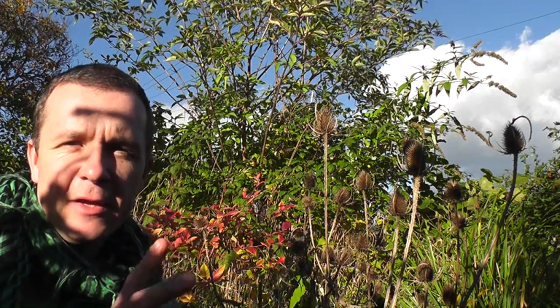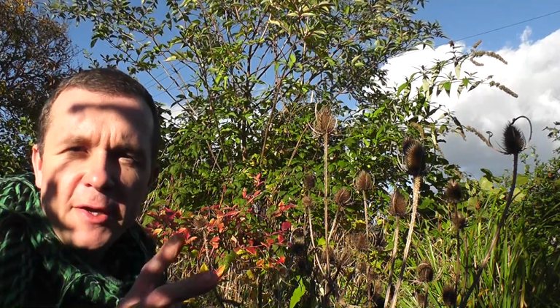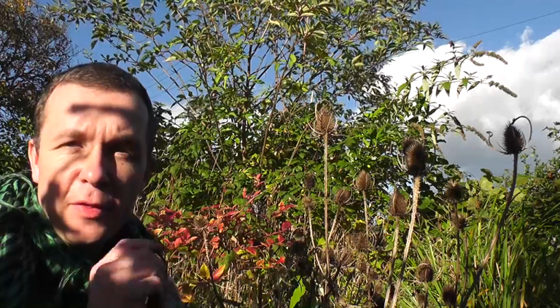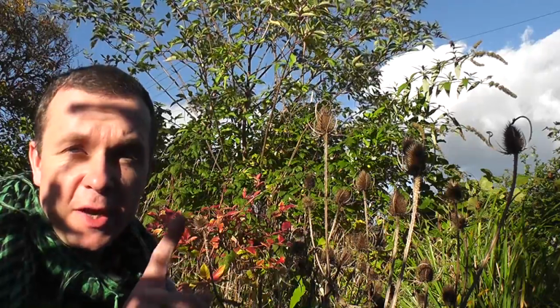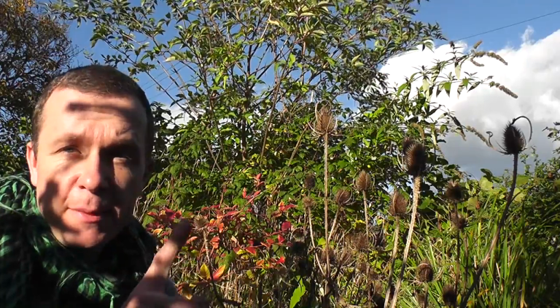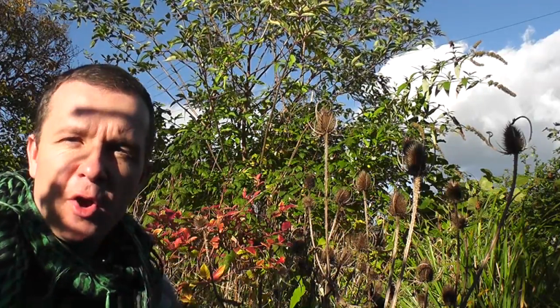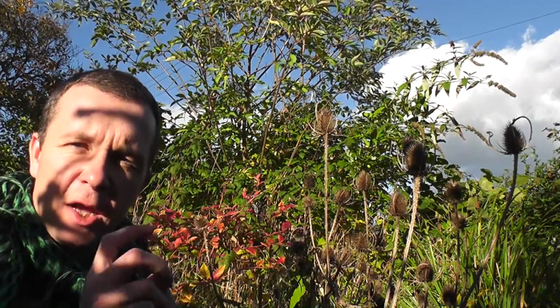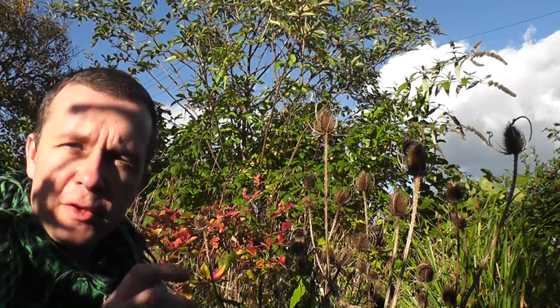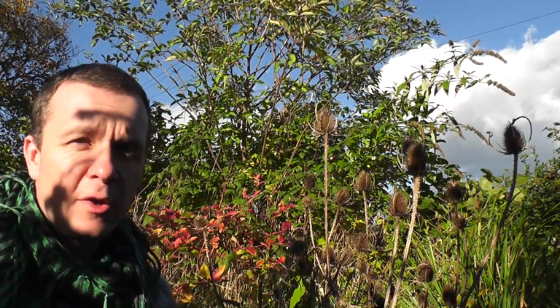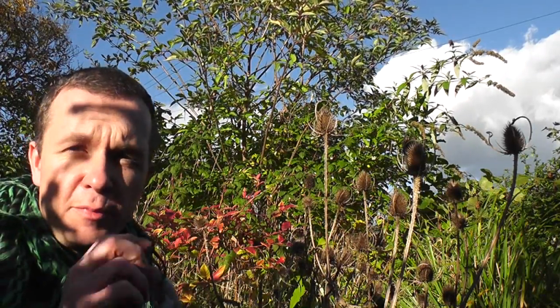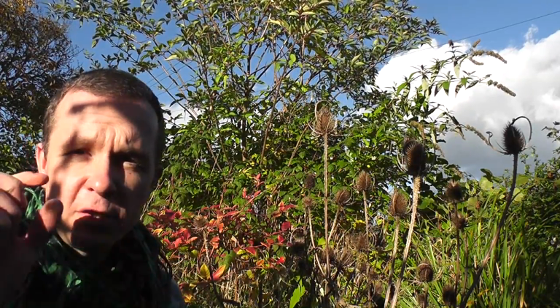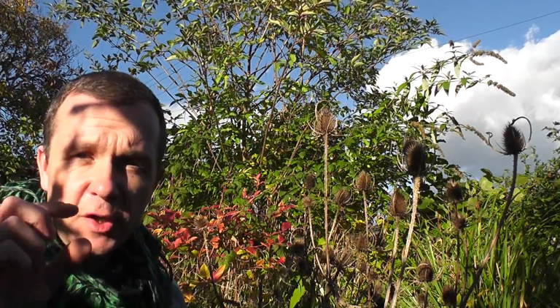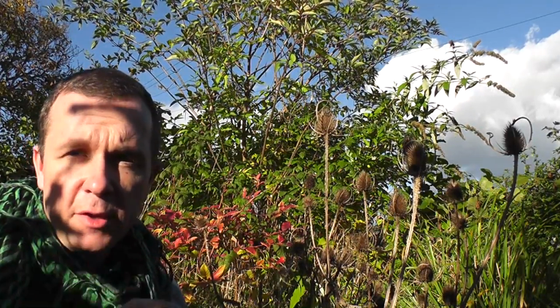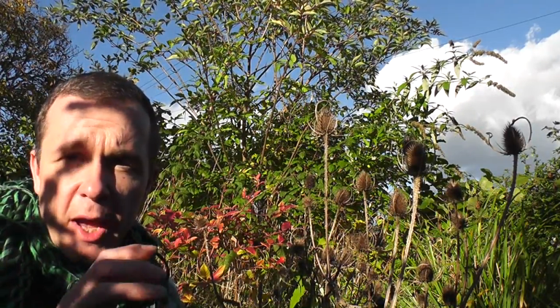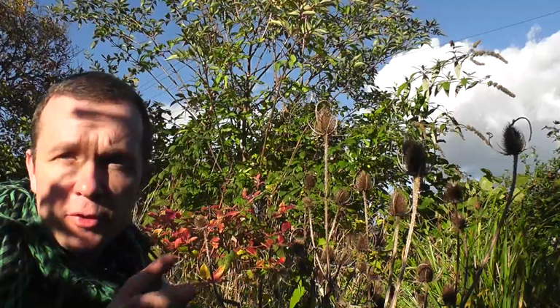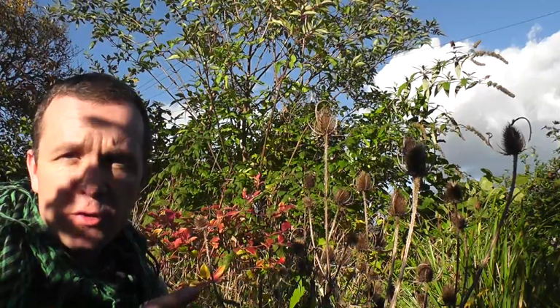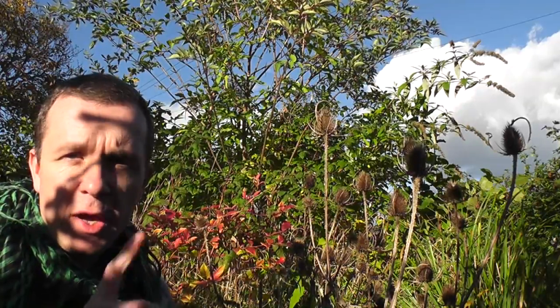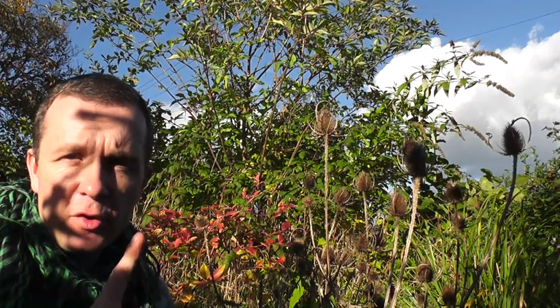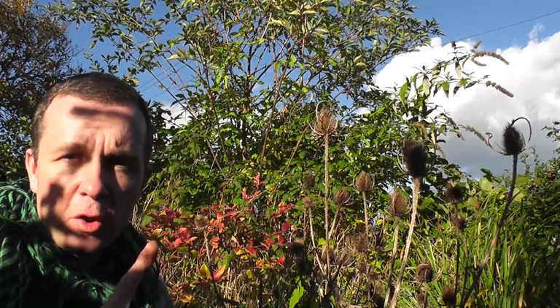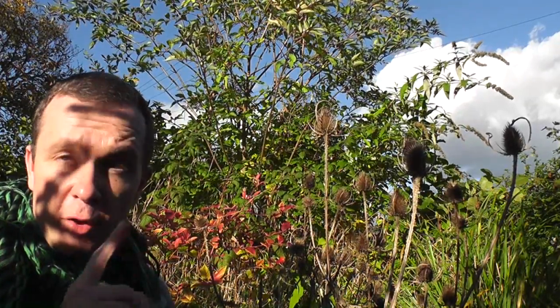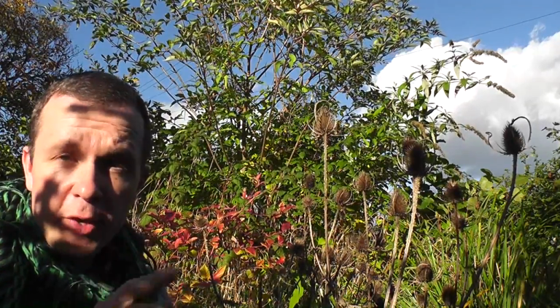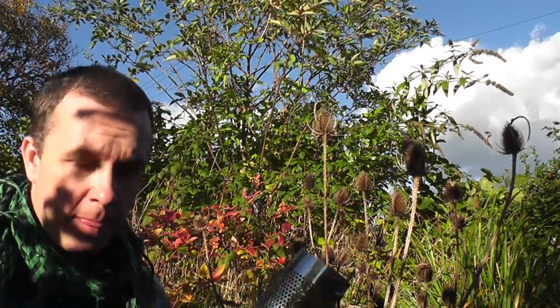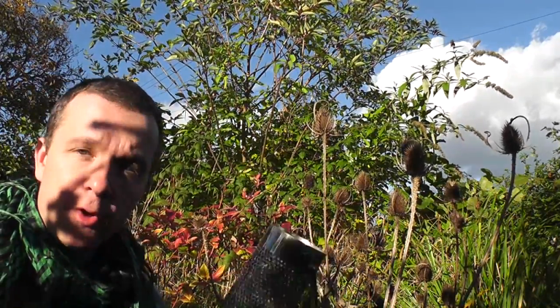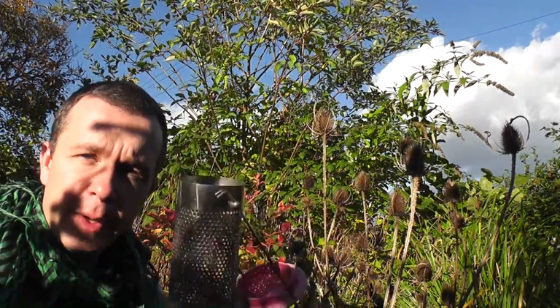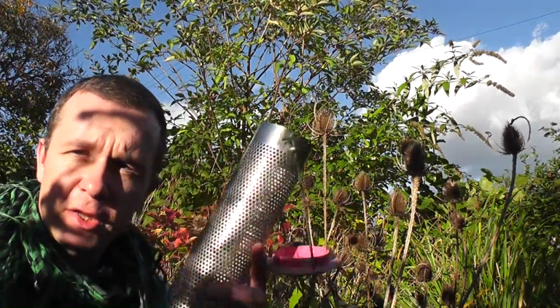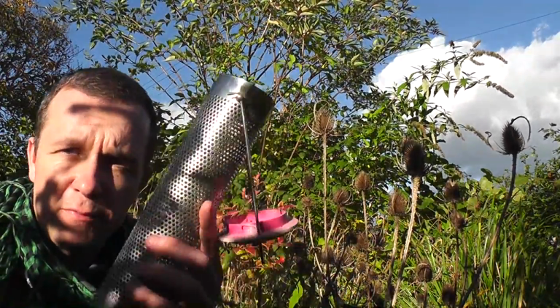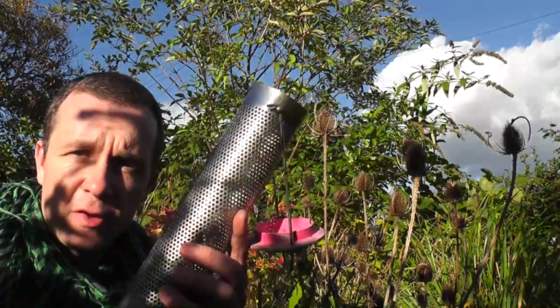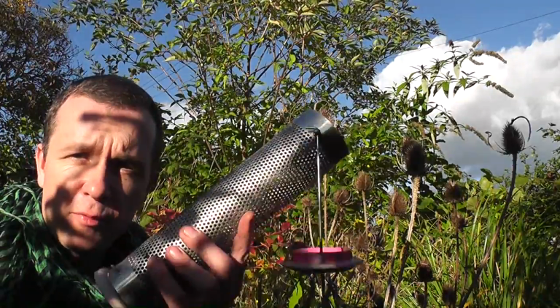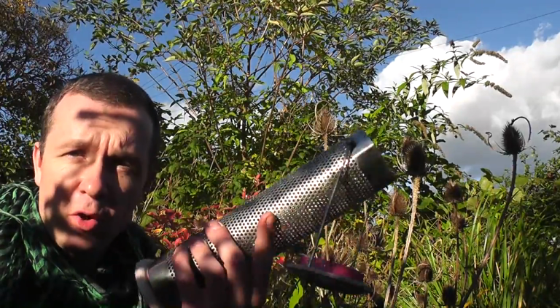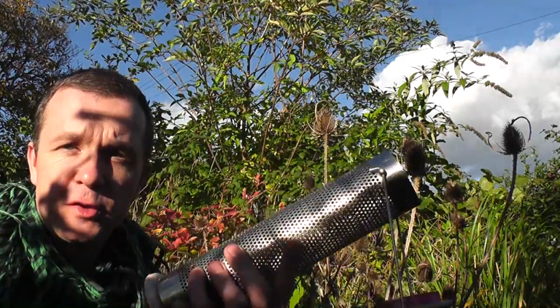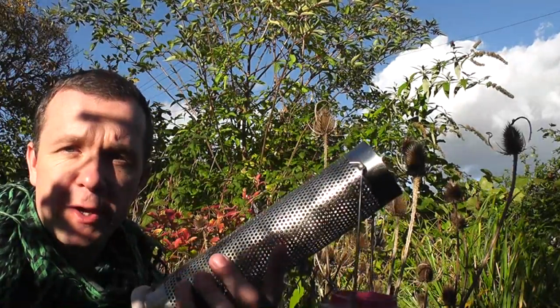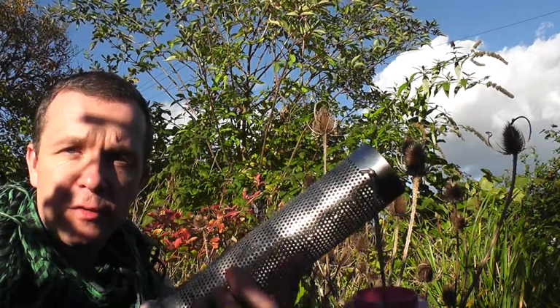Here's a great 30-second tip on how to get goldfinches — one of the most beautiful and exotic little birds we get in British gardens — into your garden and onto your feeder. A lot of people stick these feeders up and obviously the goldfinches don't recognise them.